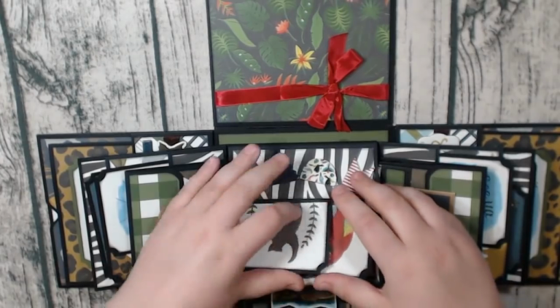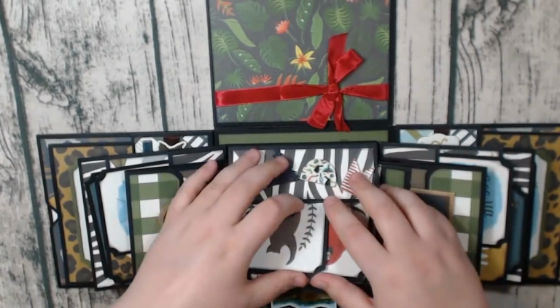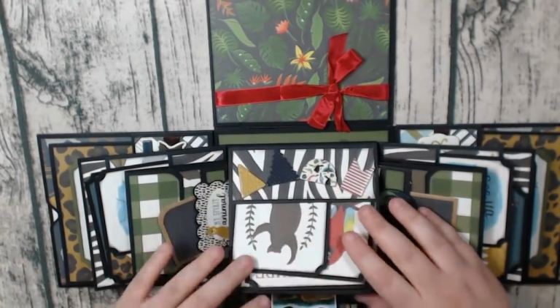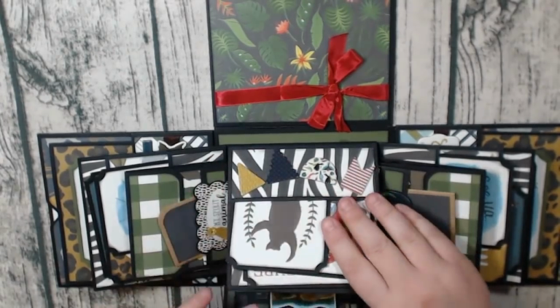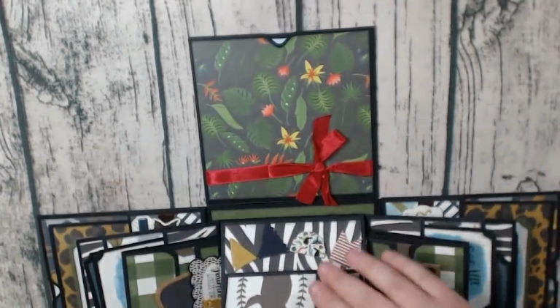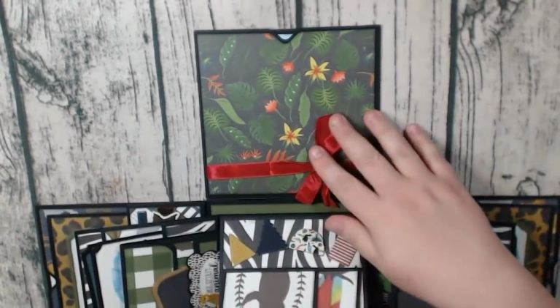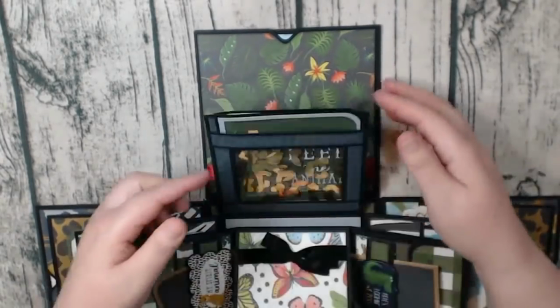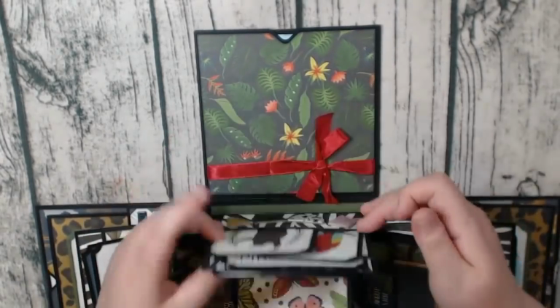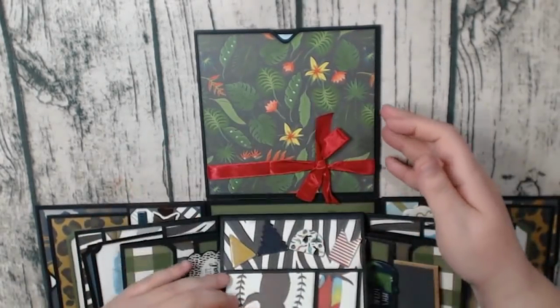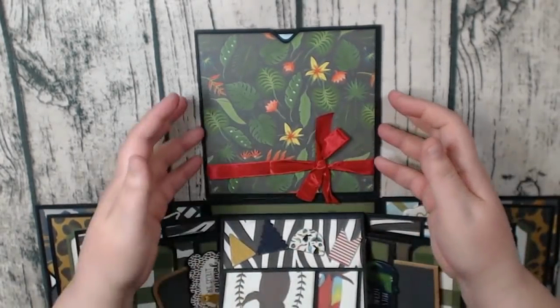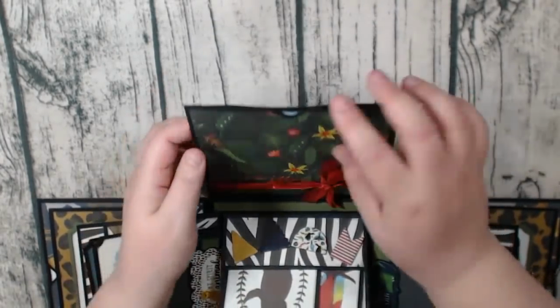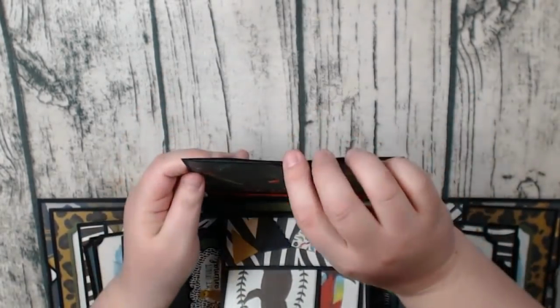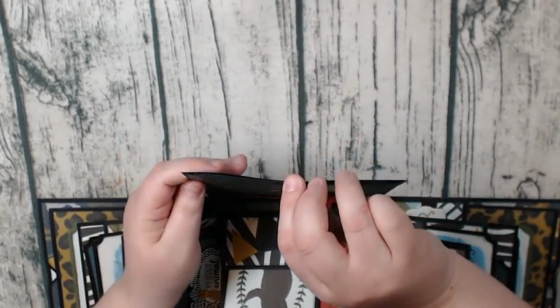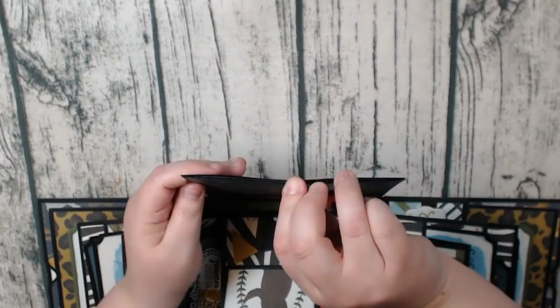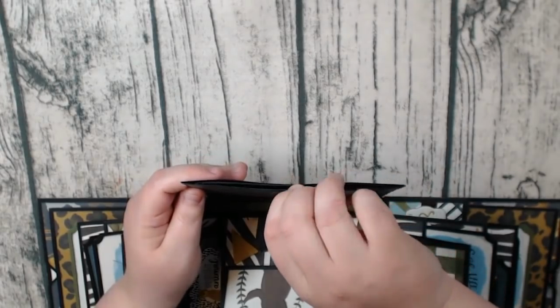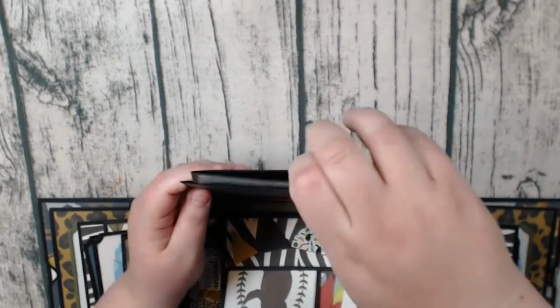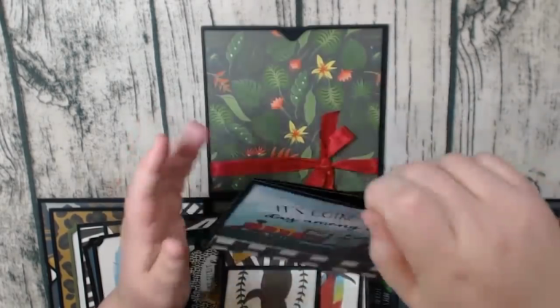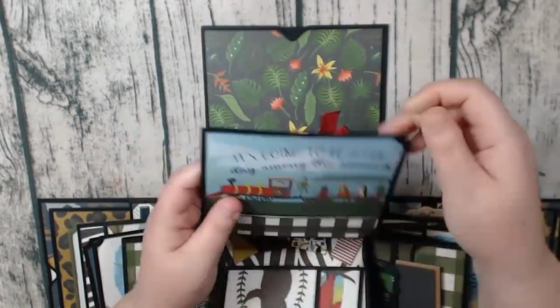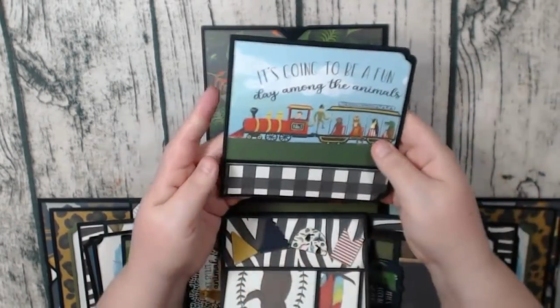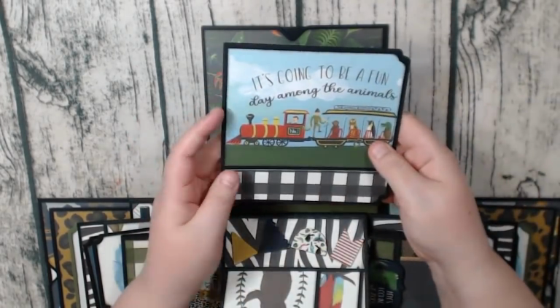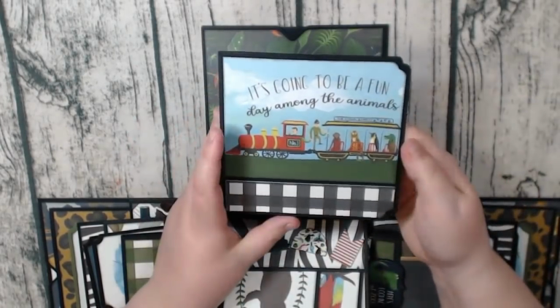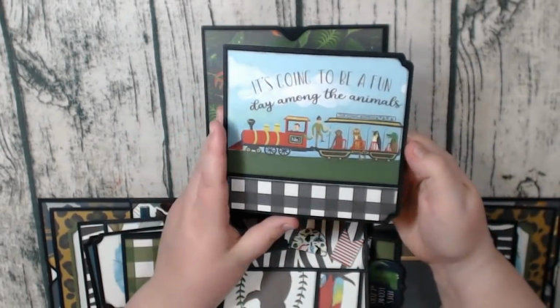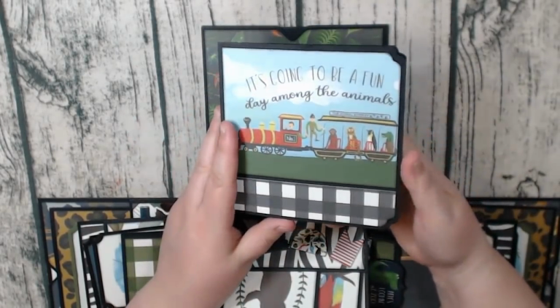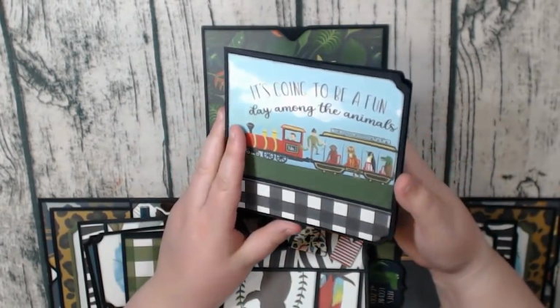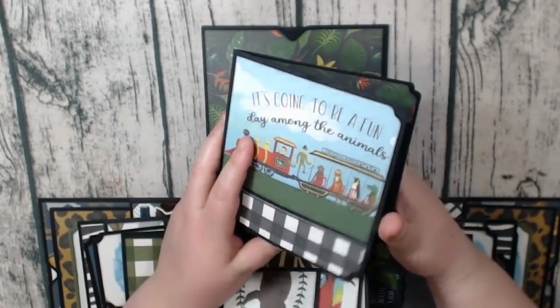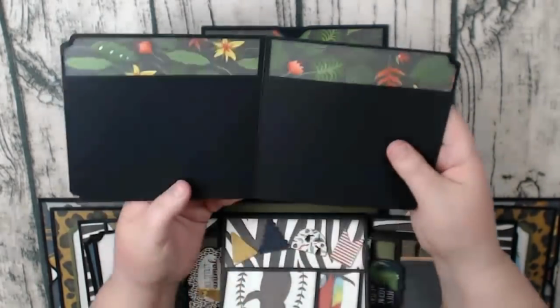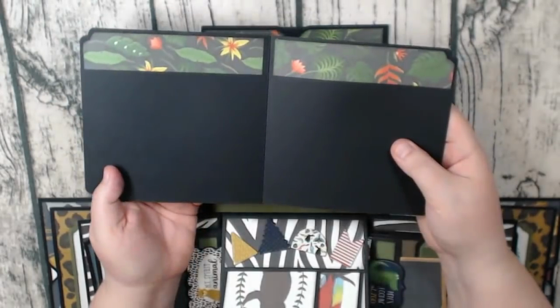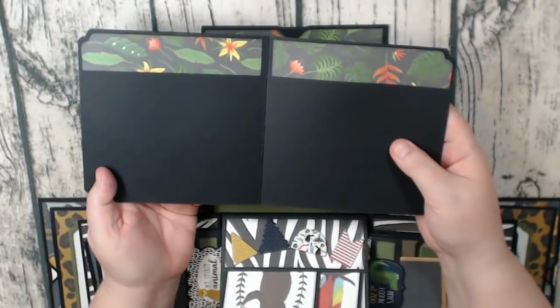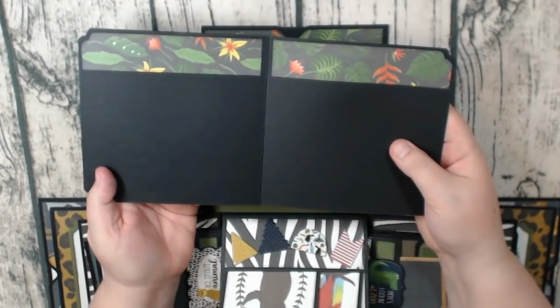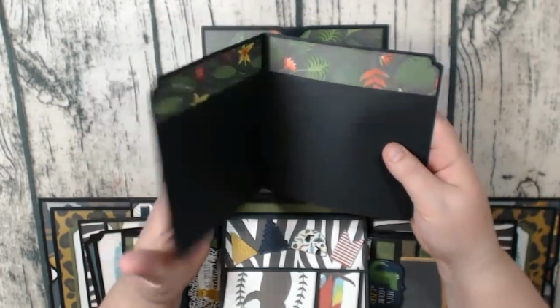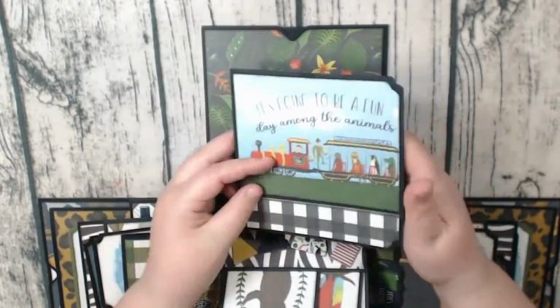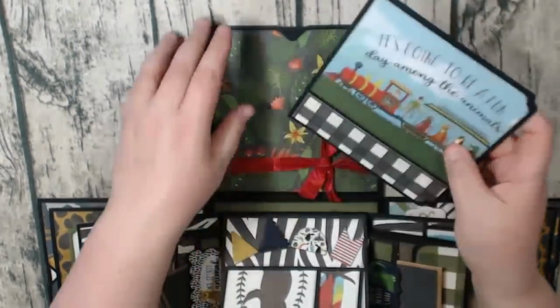And then again, this one just looks plain. But the booklet on the inside has the cute train, and just room for photos on the inside.